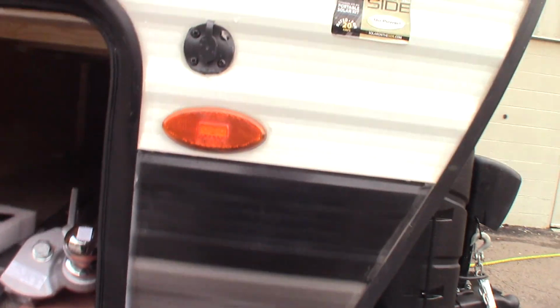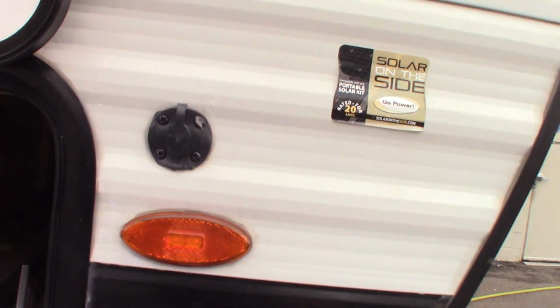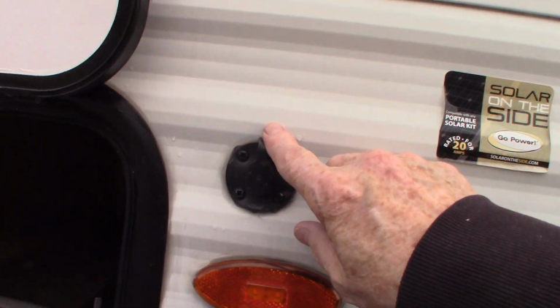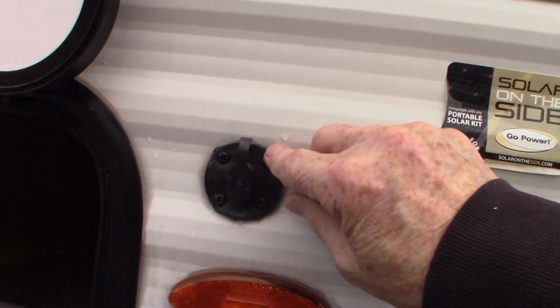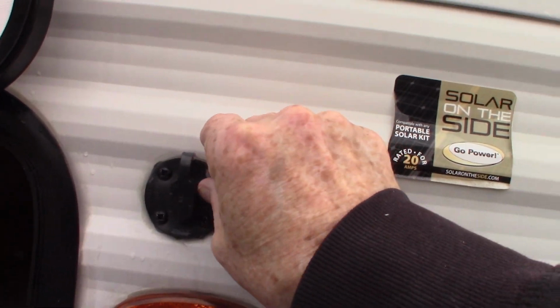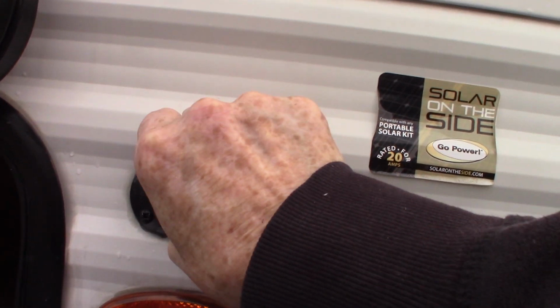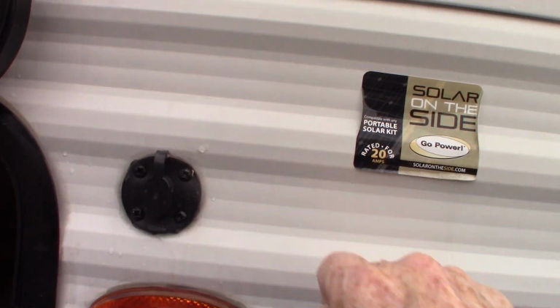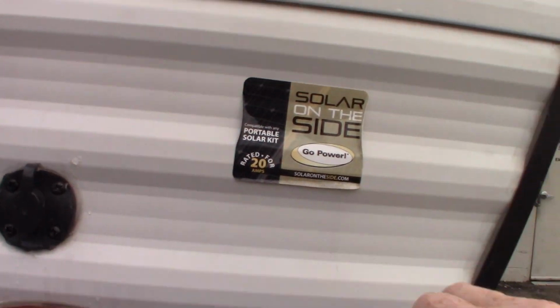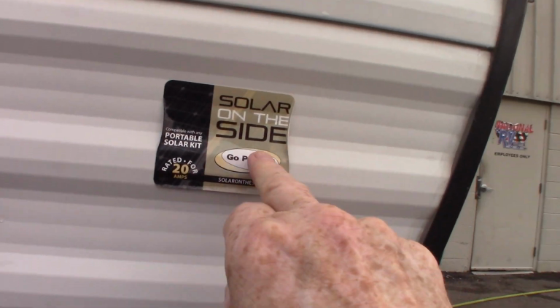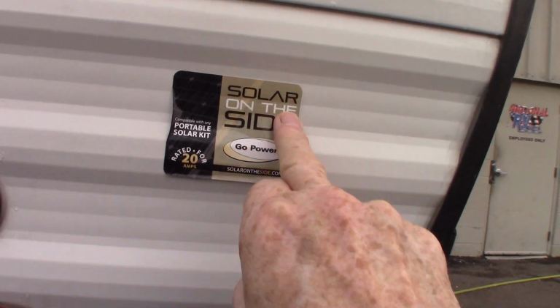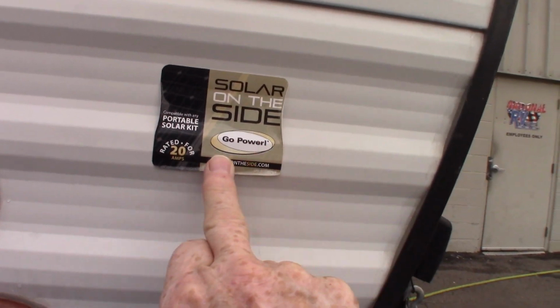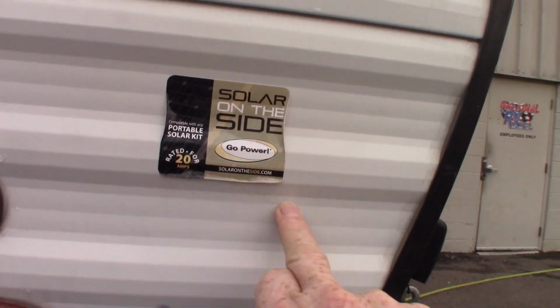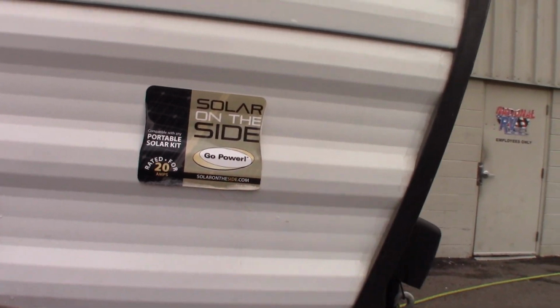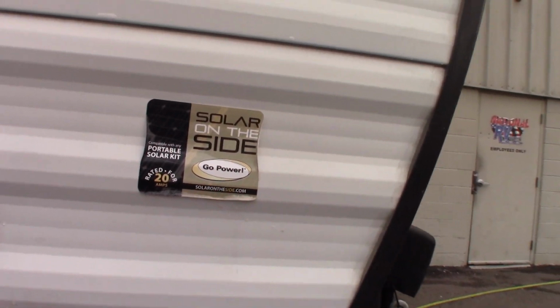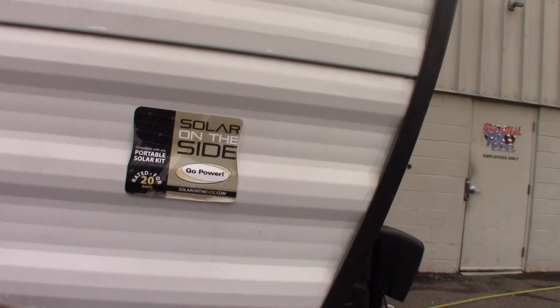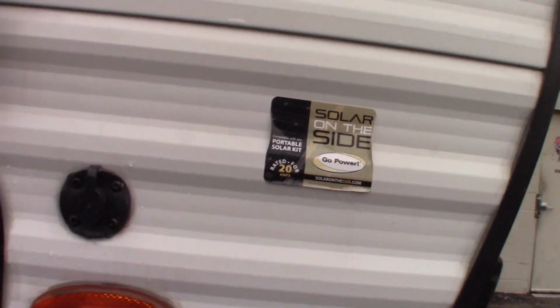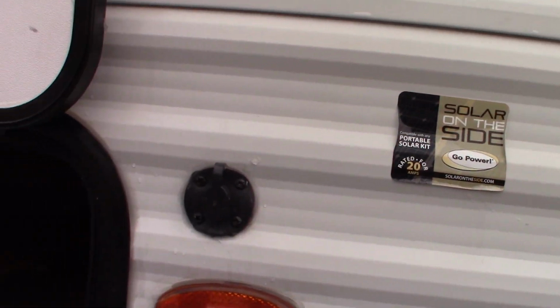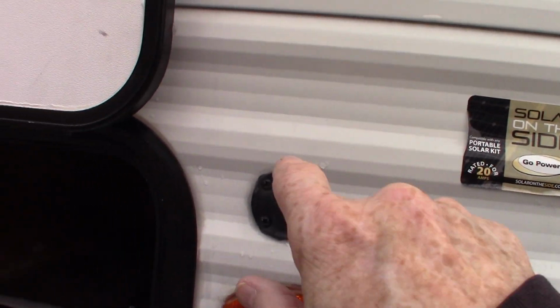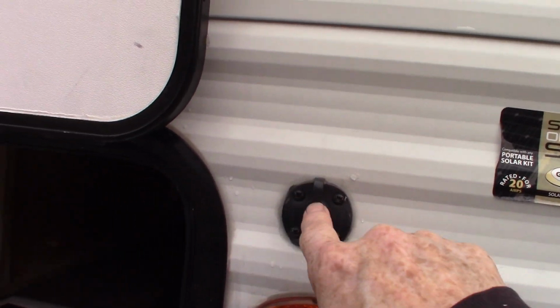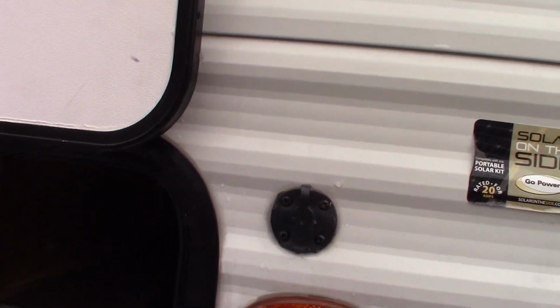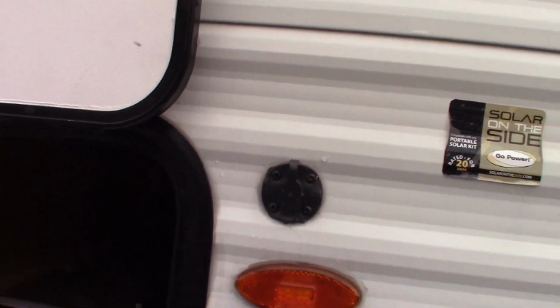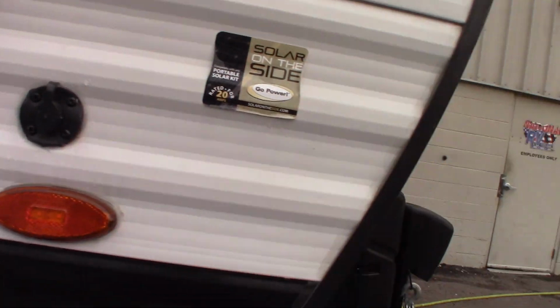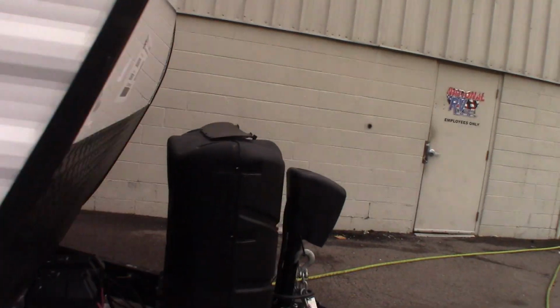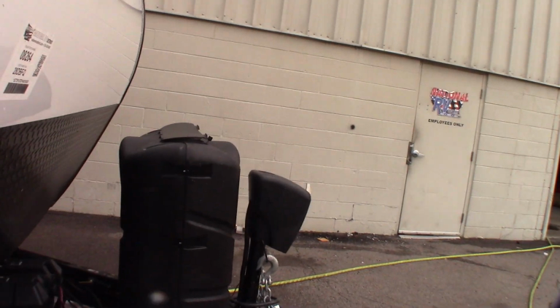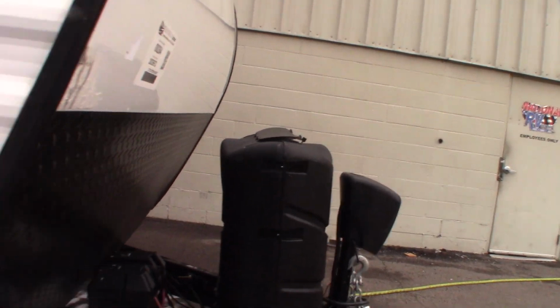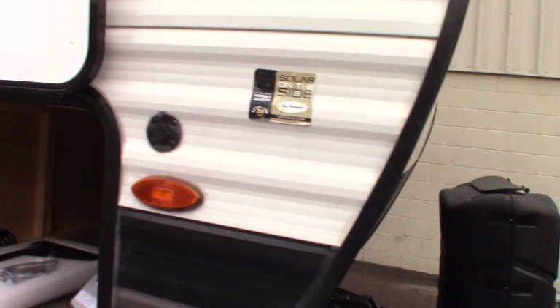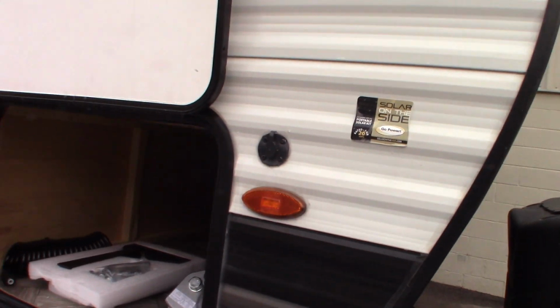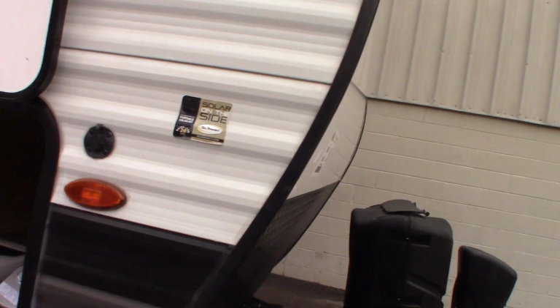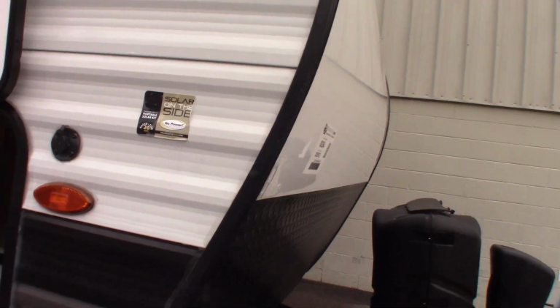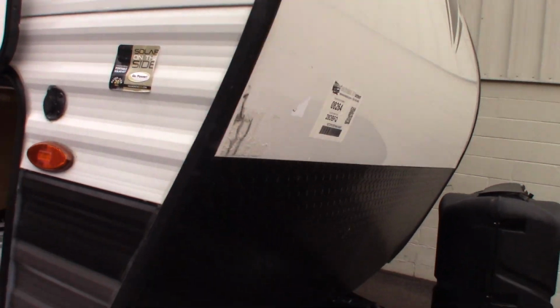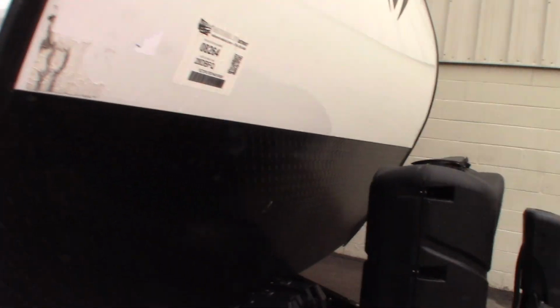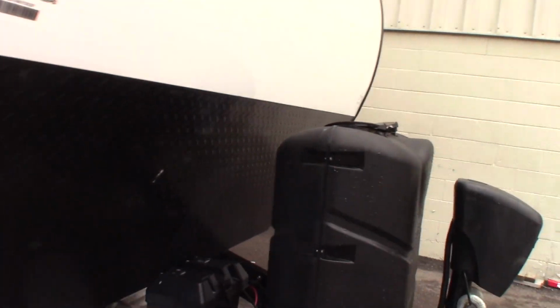This is just a hookup for a GoPower solar panel kit if you wanted to purchase one. You could plug it right in there — it's a portable solar panel used to charge the battery, that sort of thing. It's just an option.